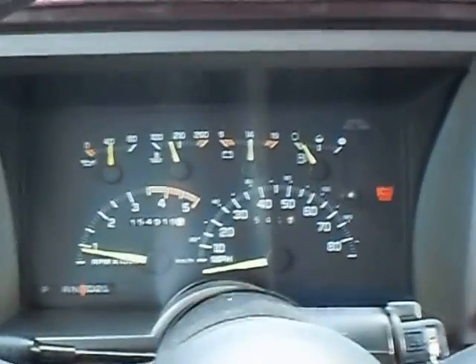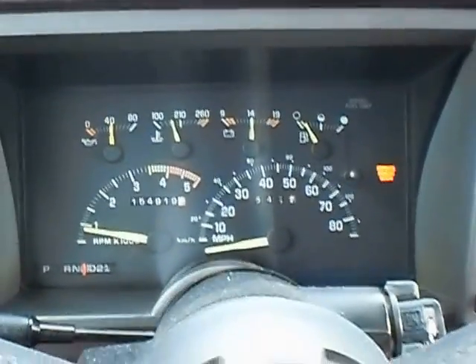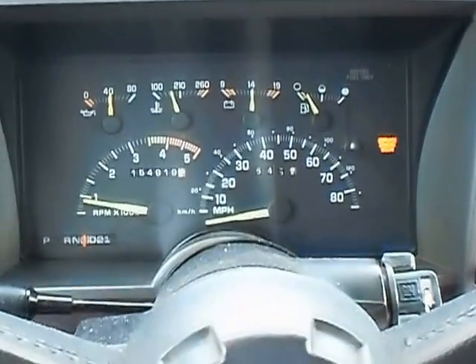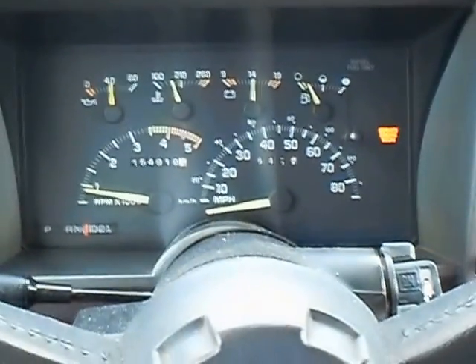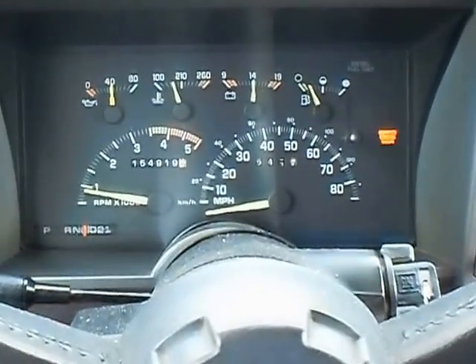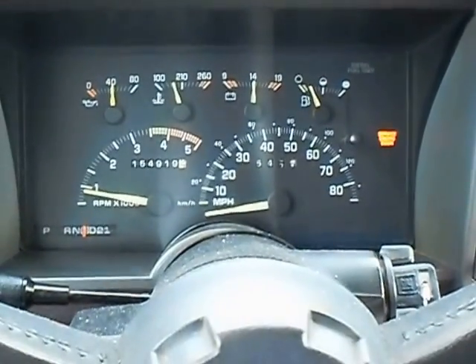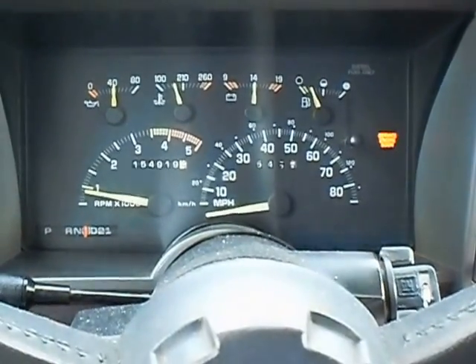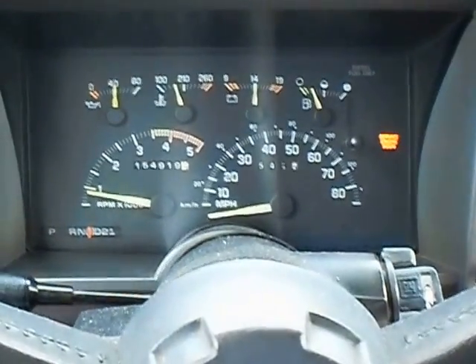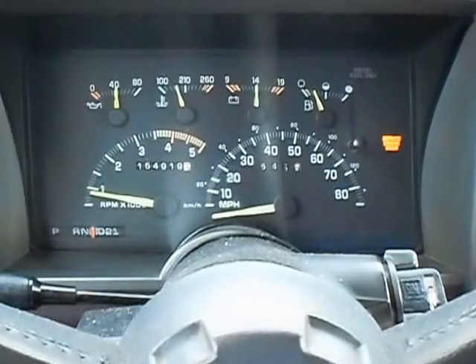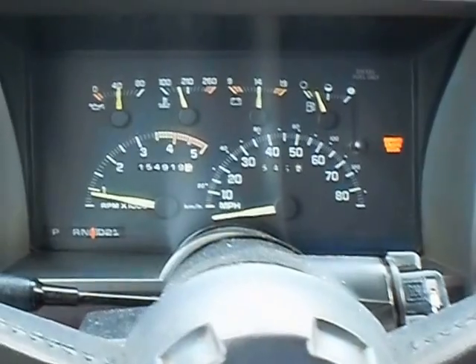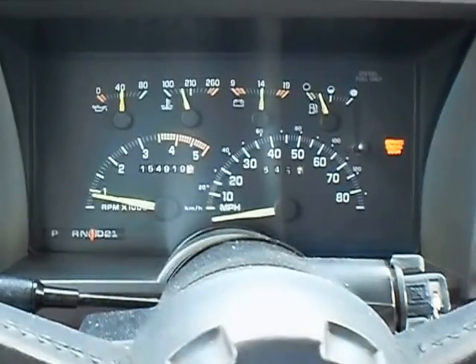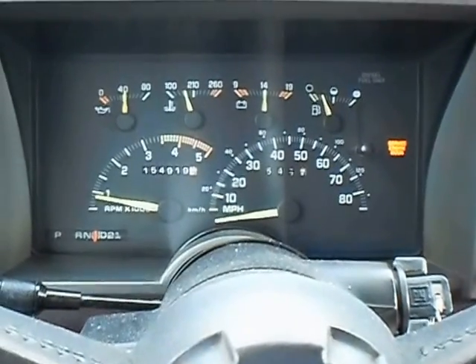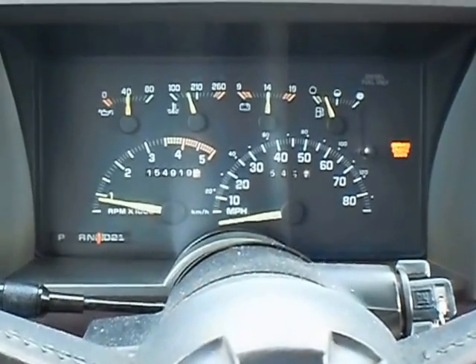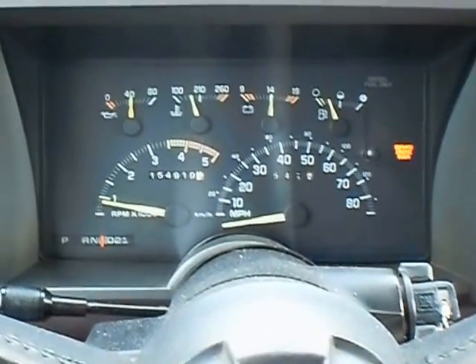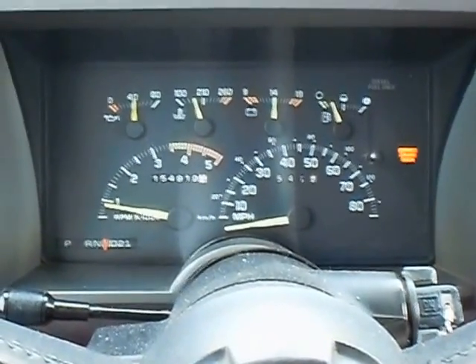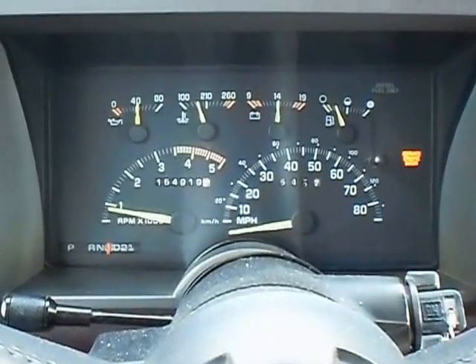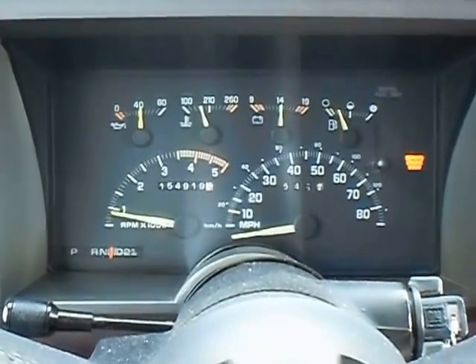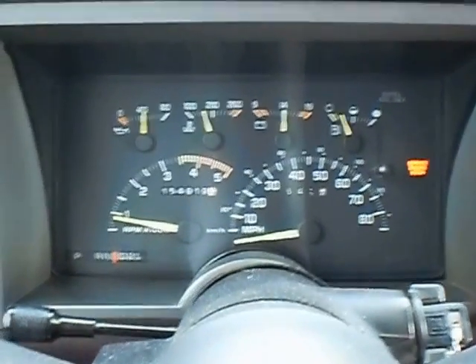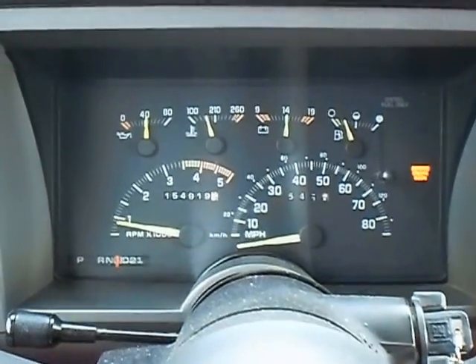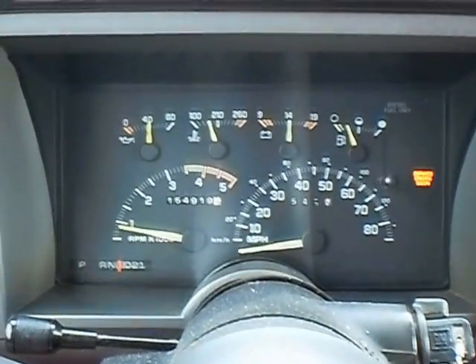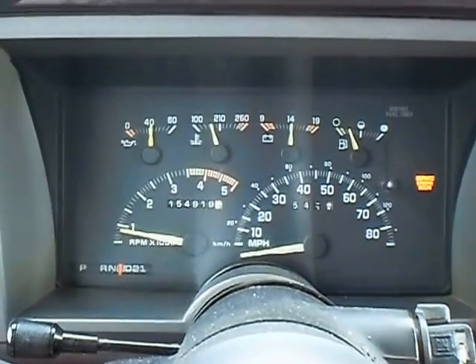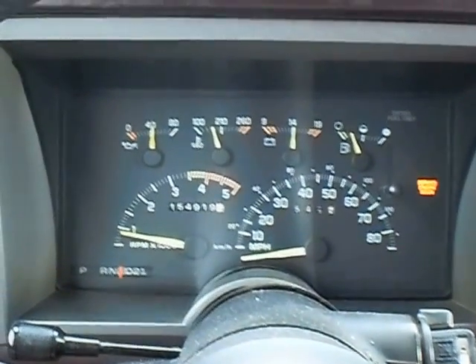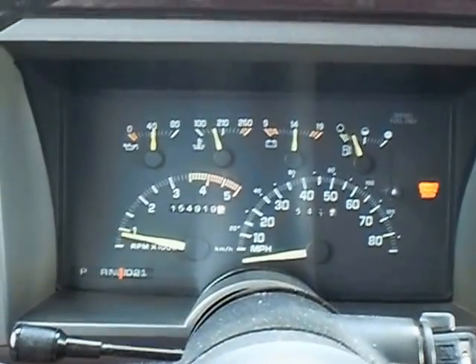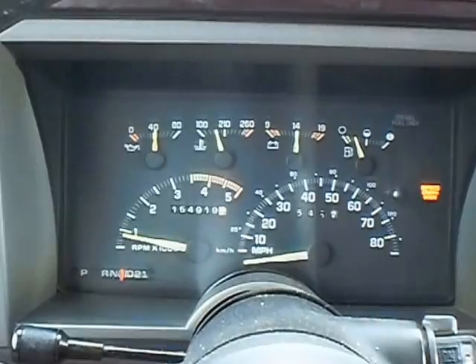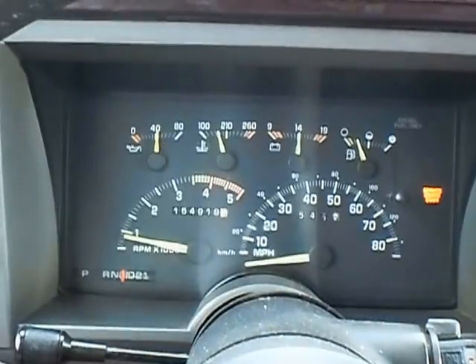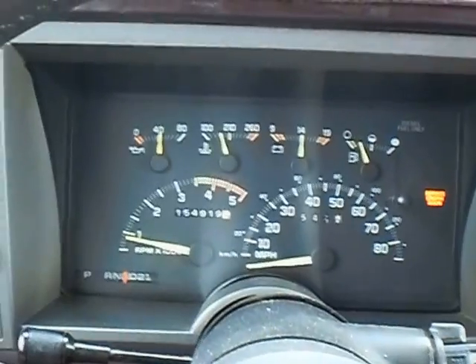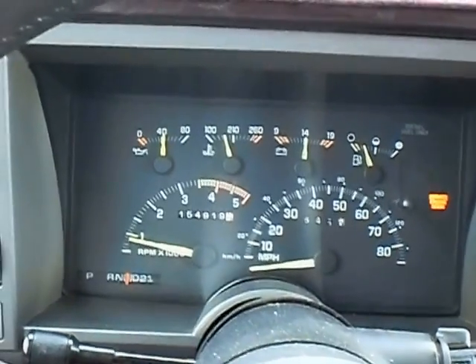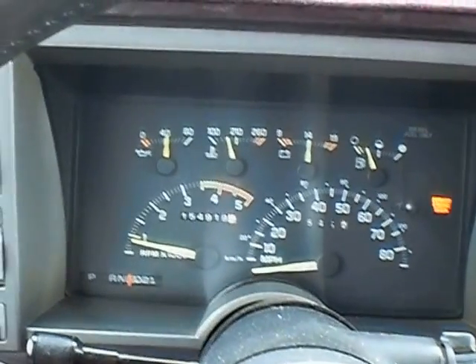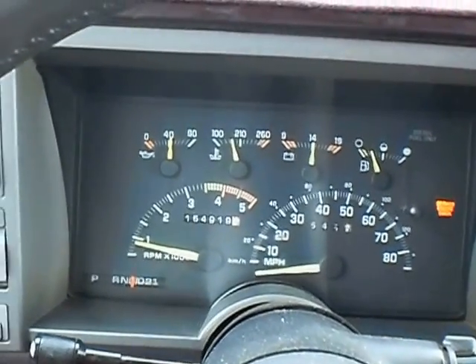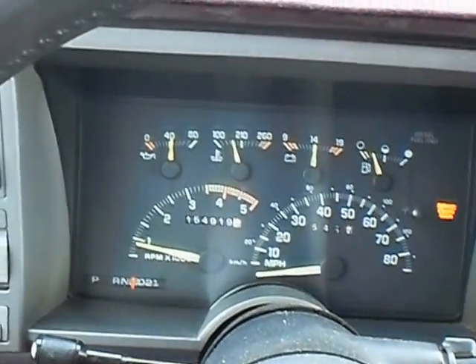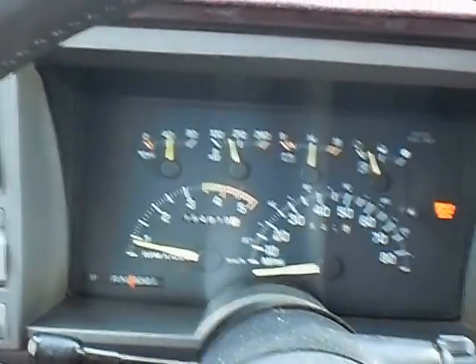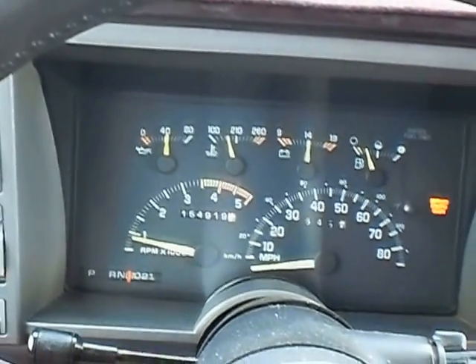Alright, this is going to be a before video — before installing the drop valve body or installing the Superior shift correction package with the new solenoids. We're going to take a look at the shift points.